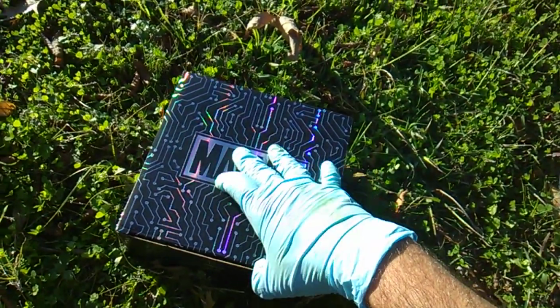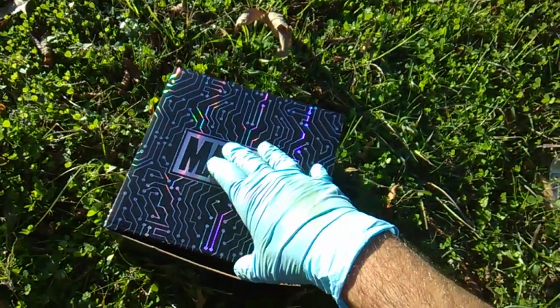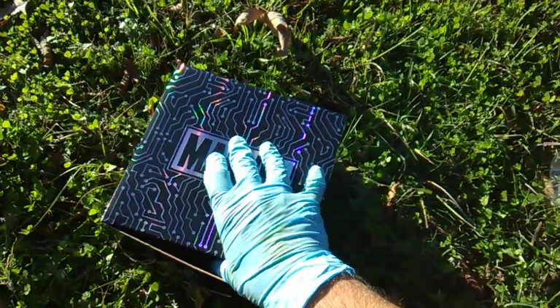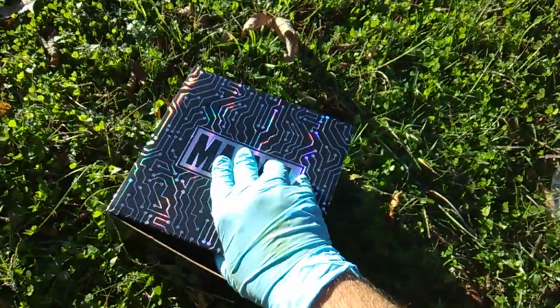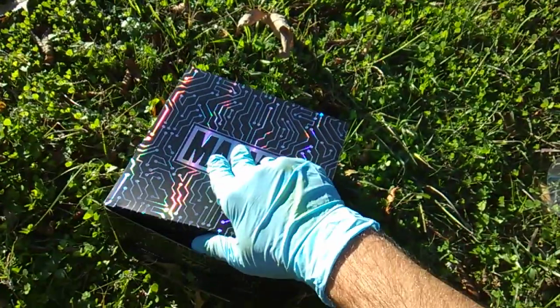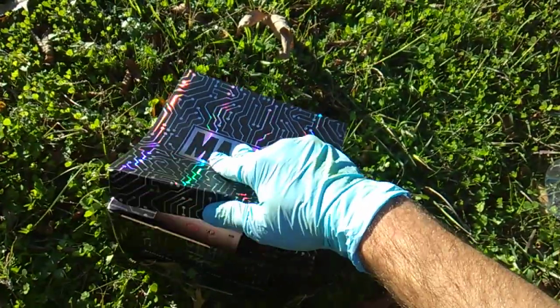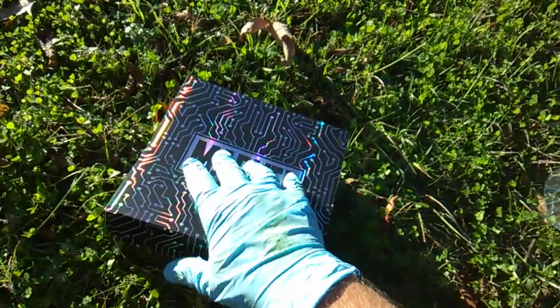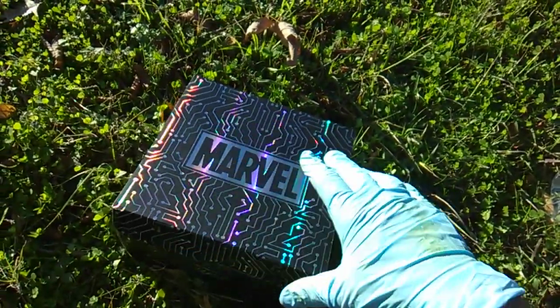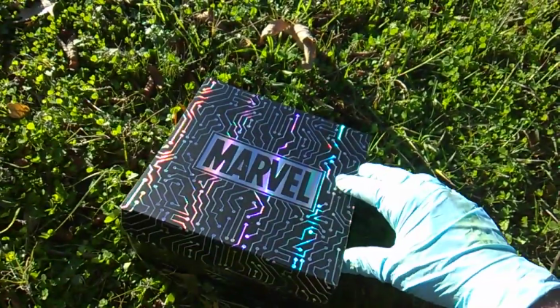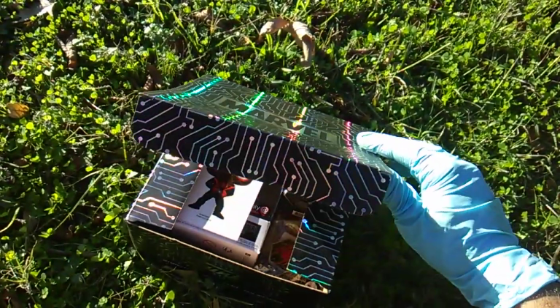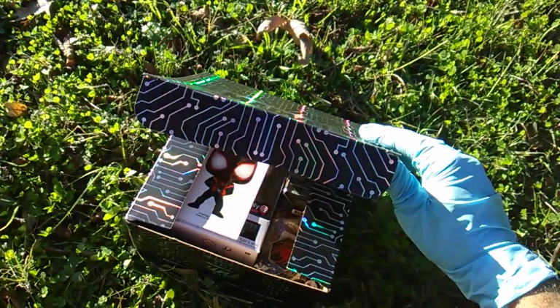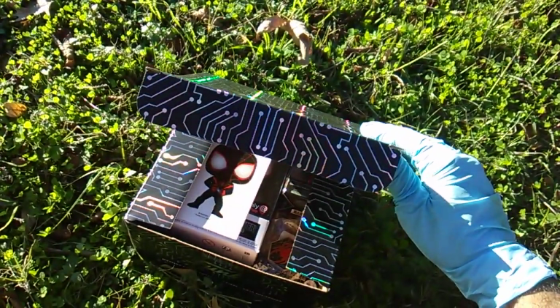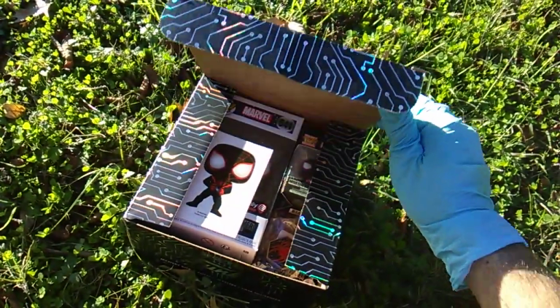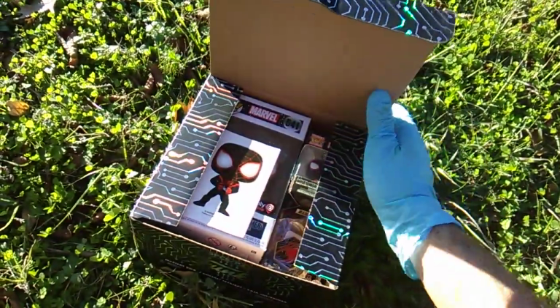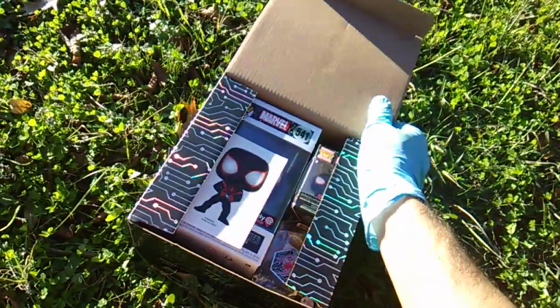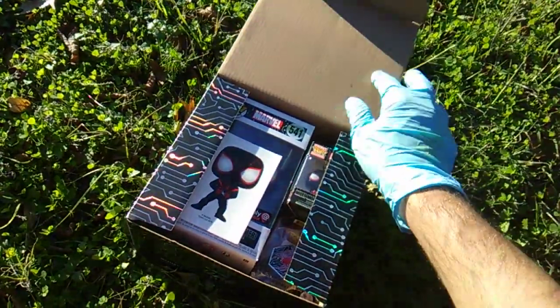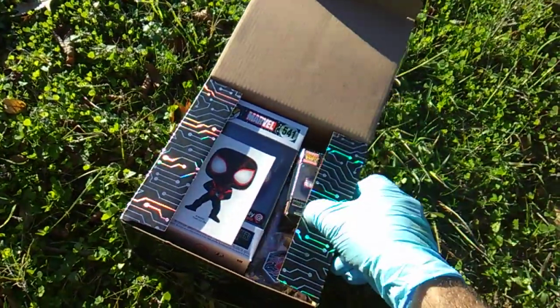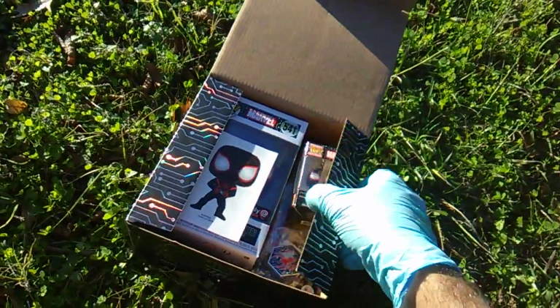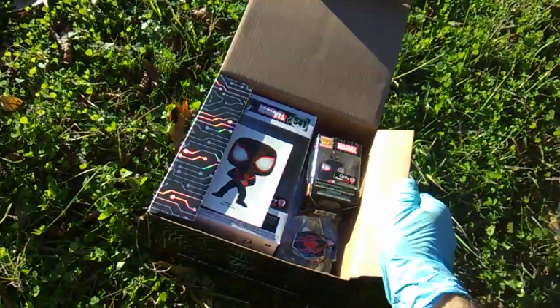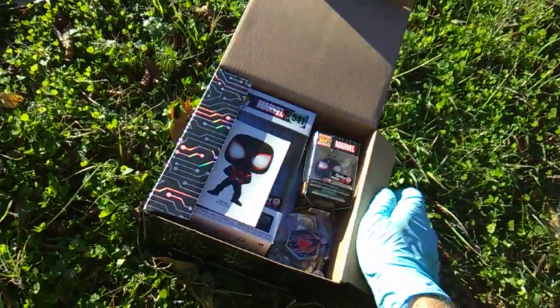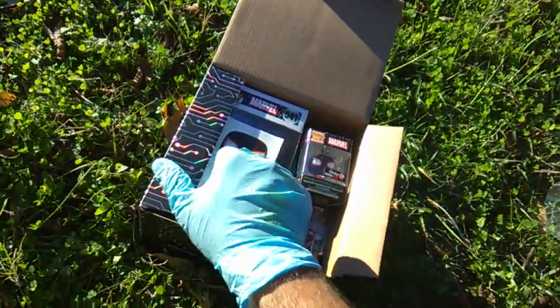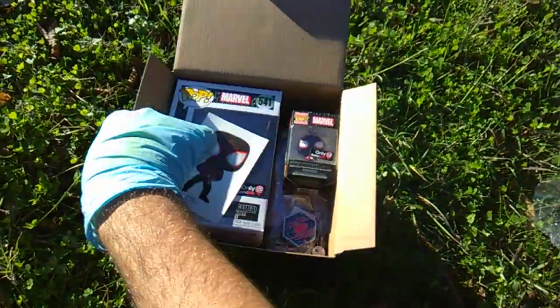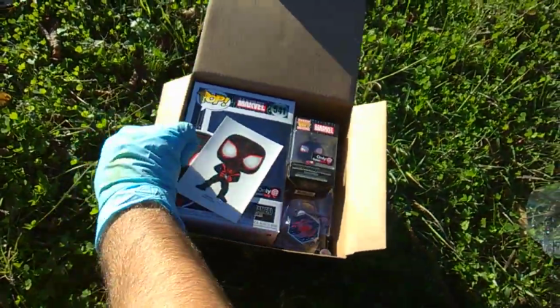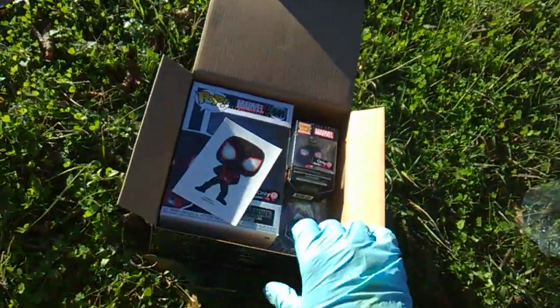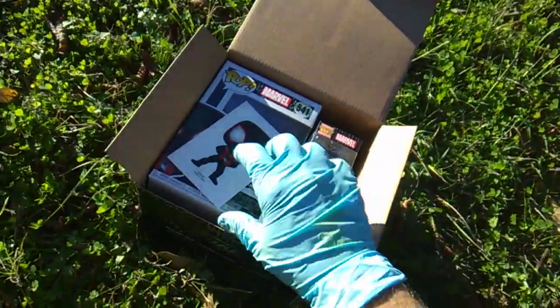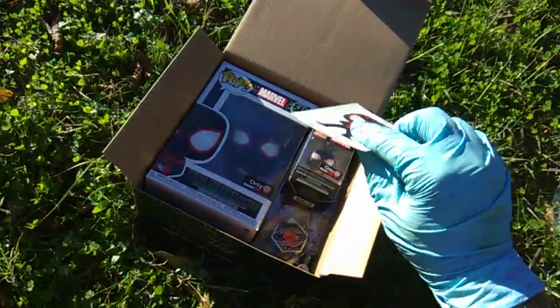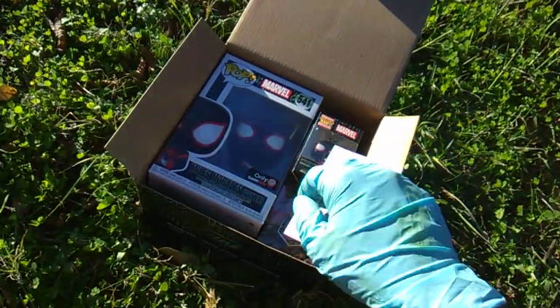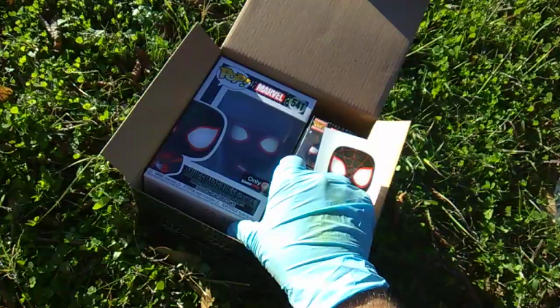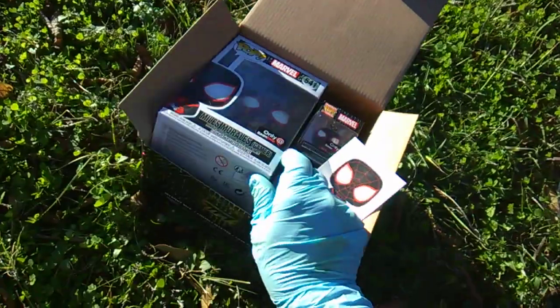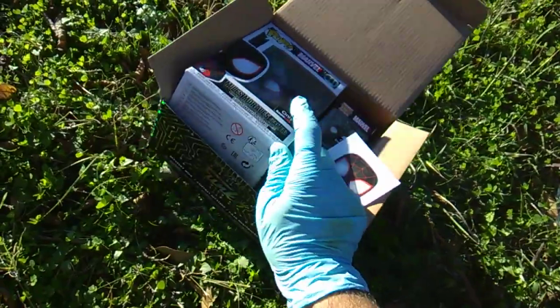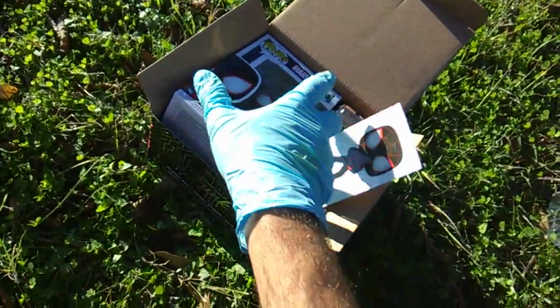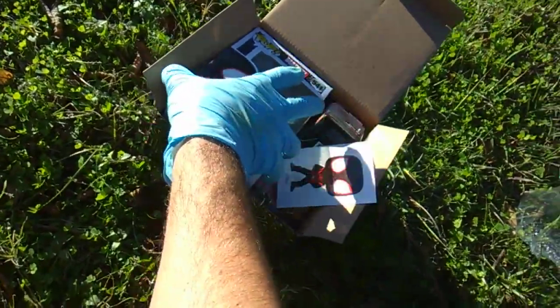The mystery boxes are back. I guess I'm getting Spider-Man. Not the chase - Miles Morales Gamer.